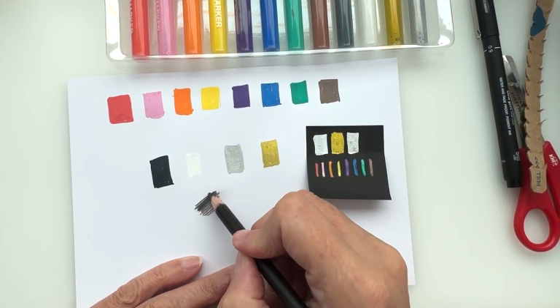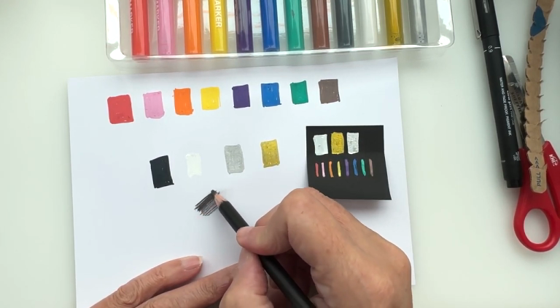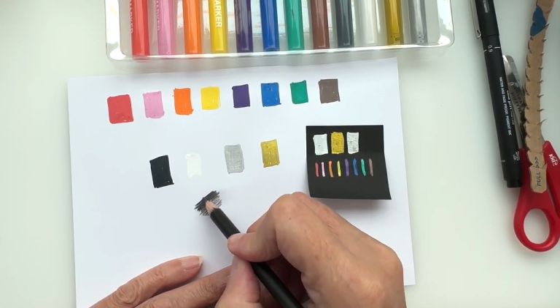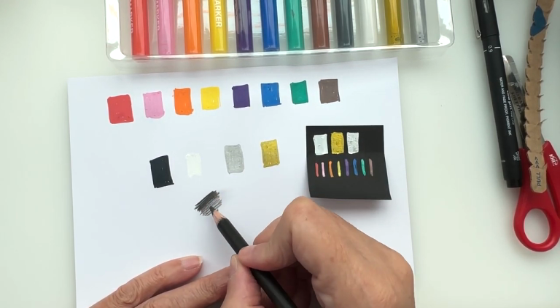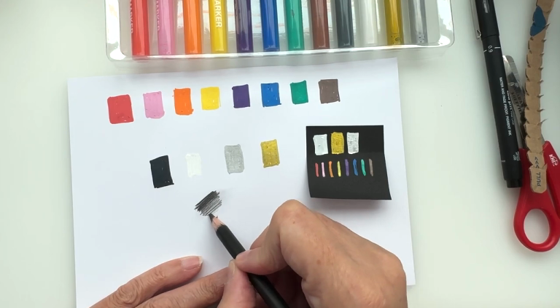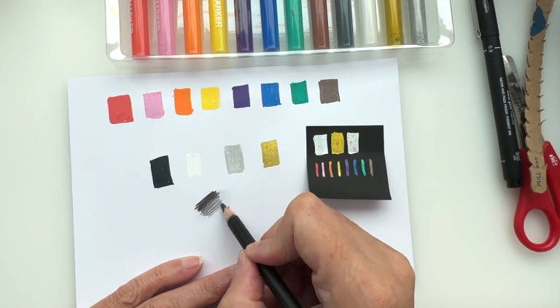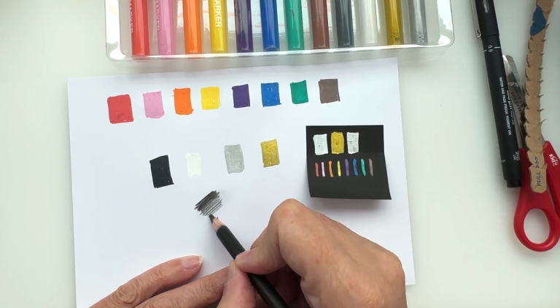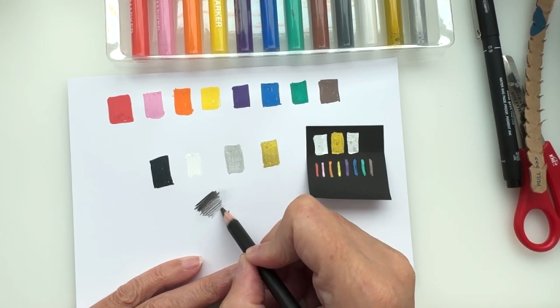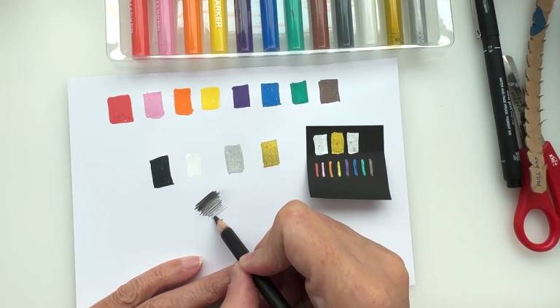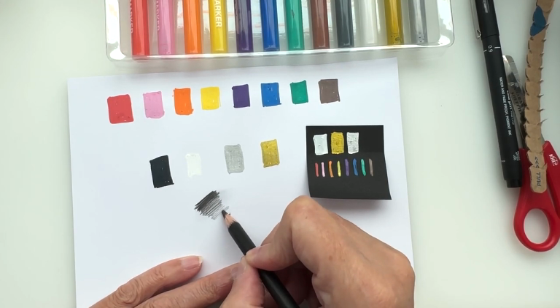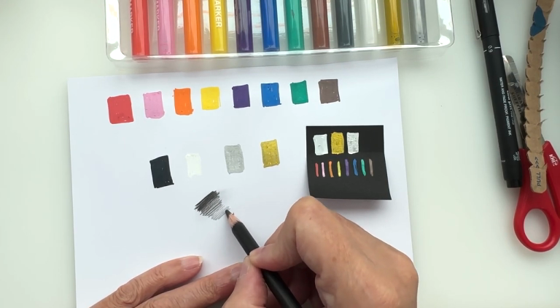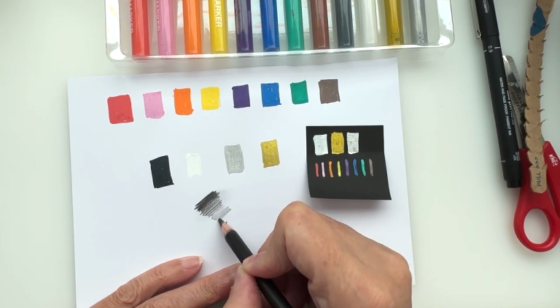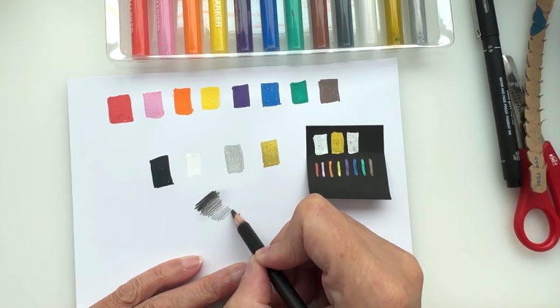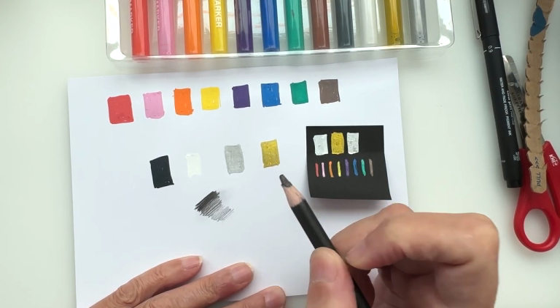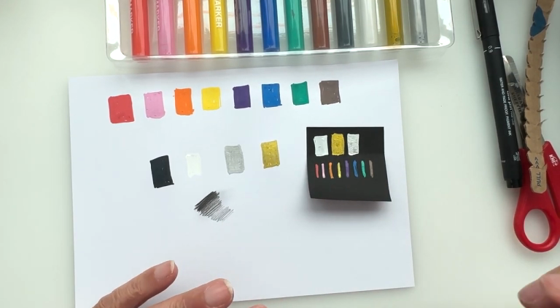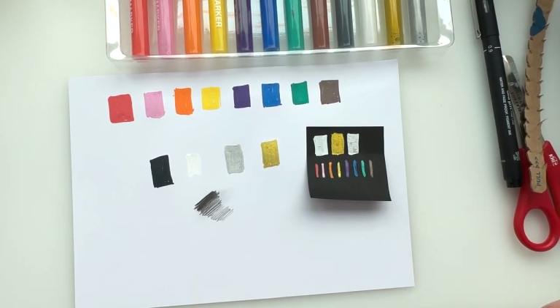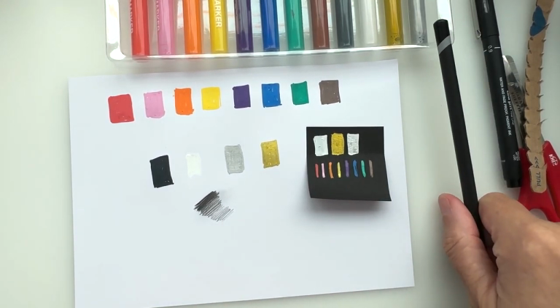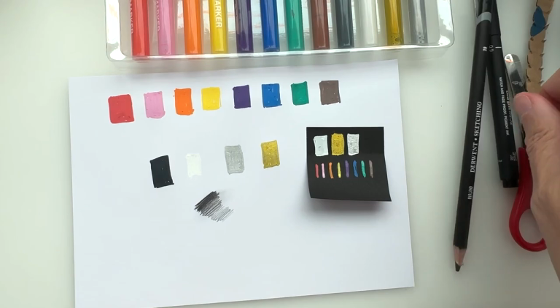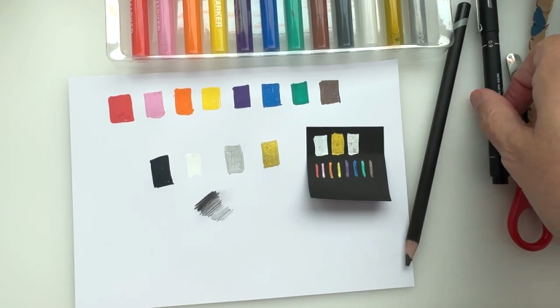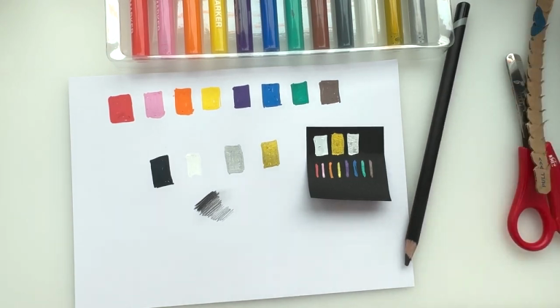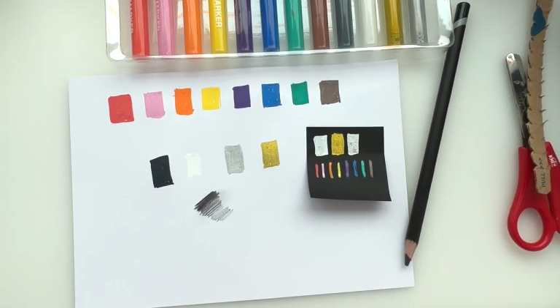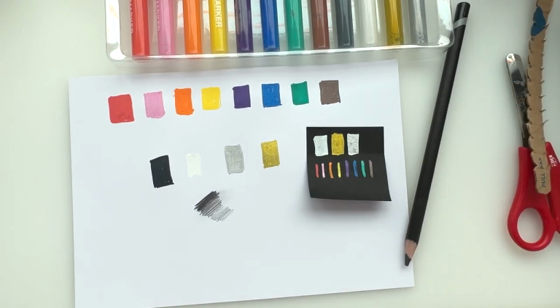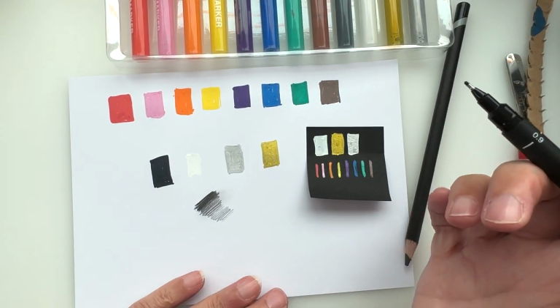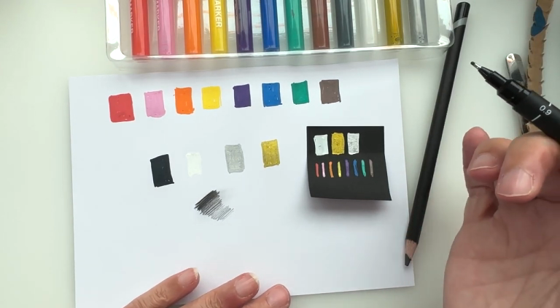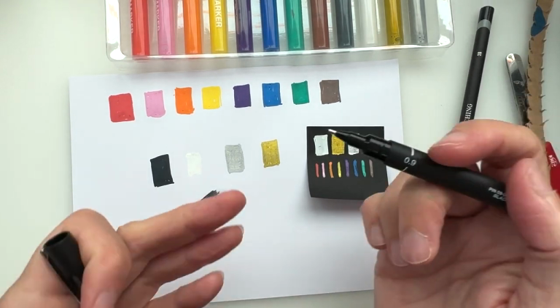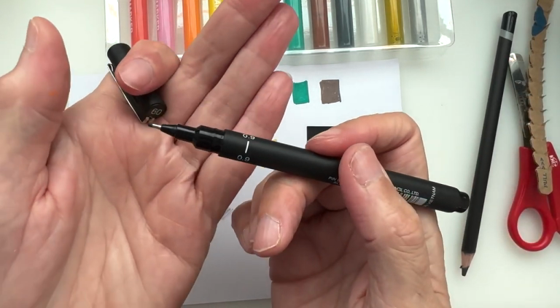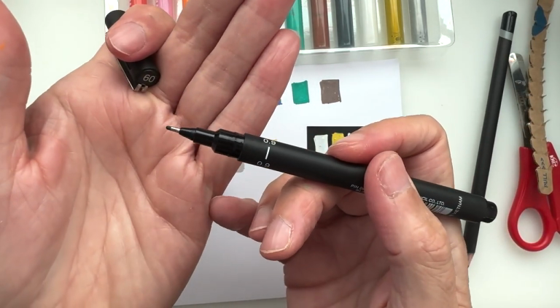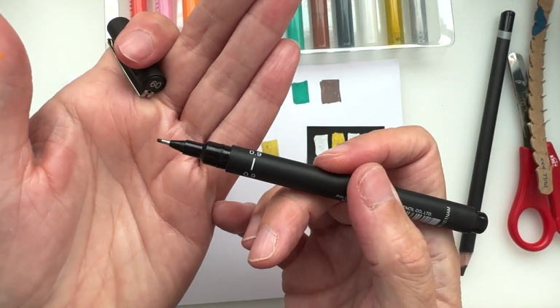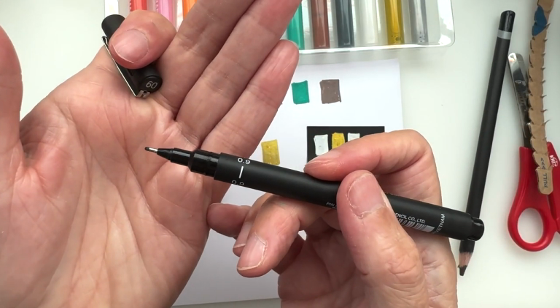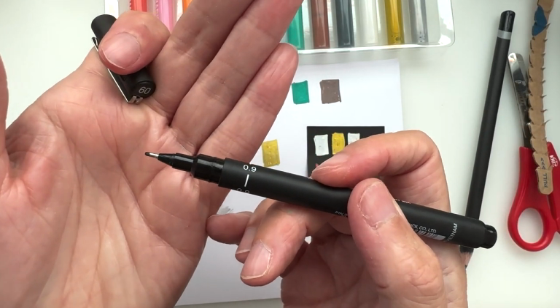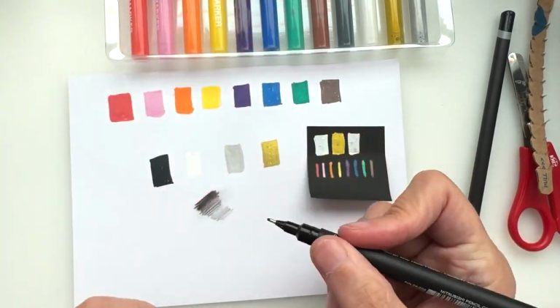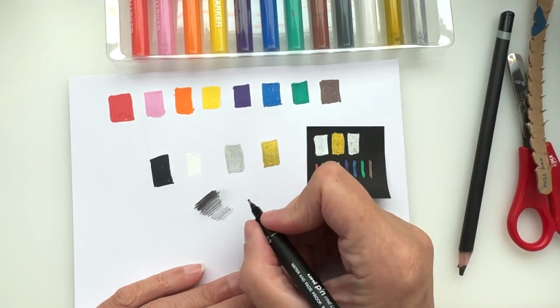It goes quite dark but you can get it to go quite light. Lovely! And let's have a look at the size of this nib on here. Perhaps a chonky boy!